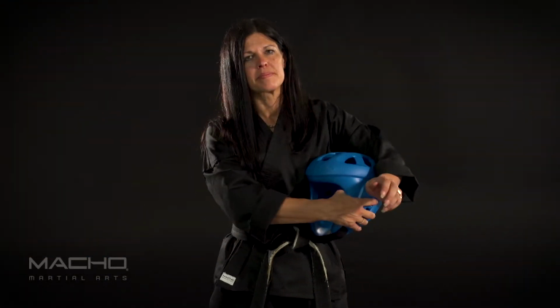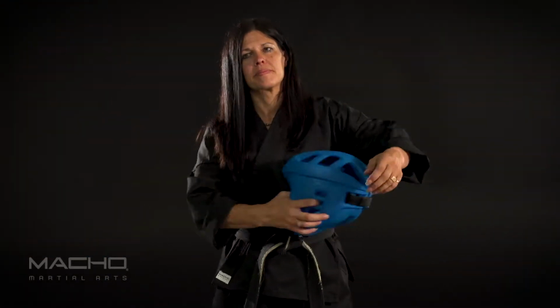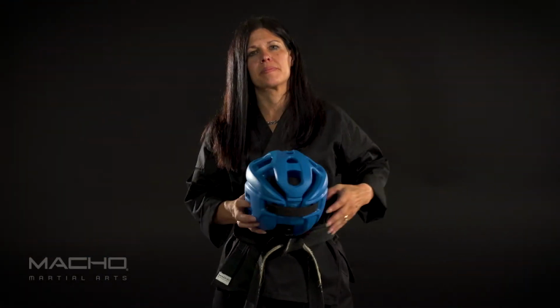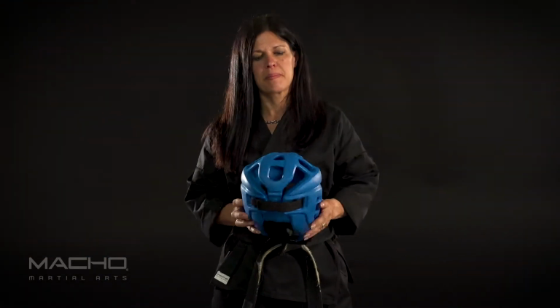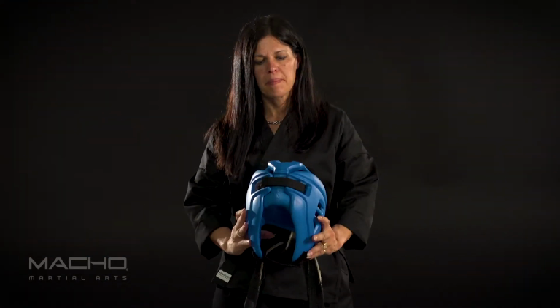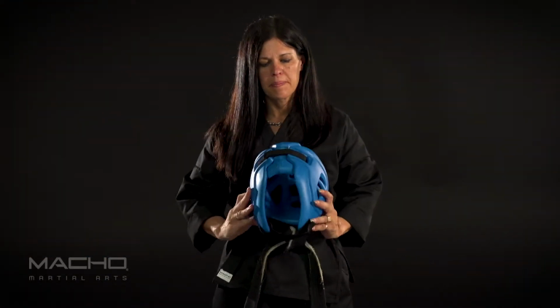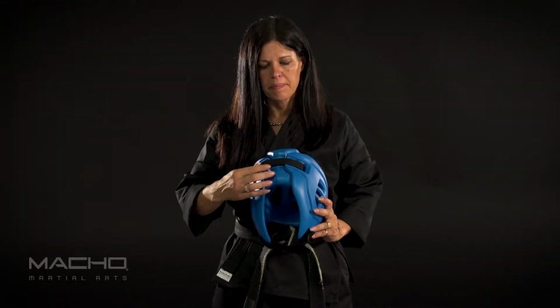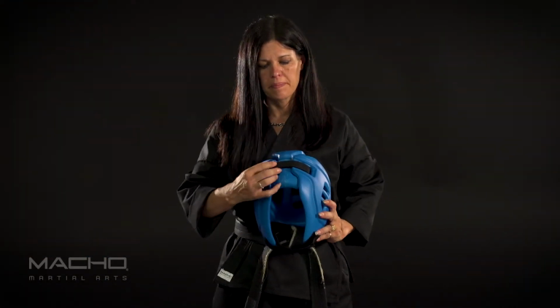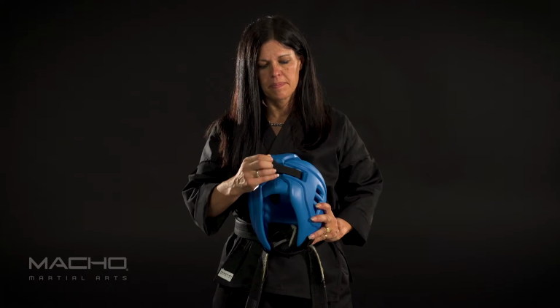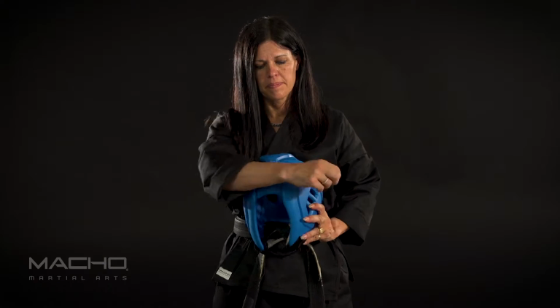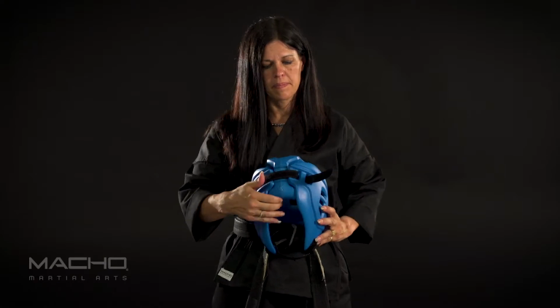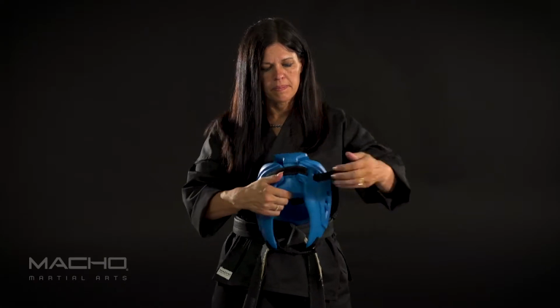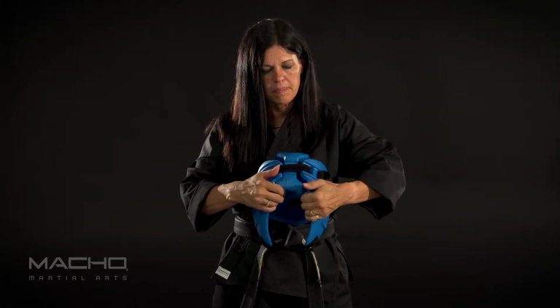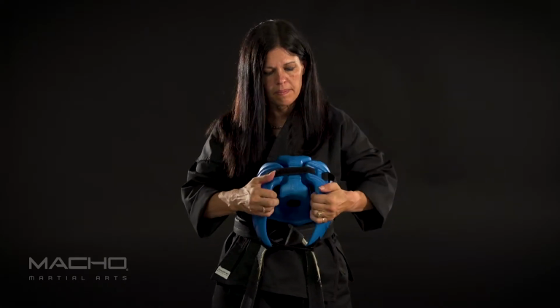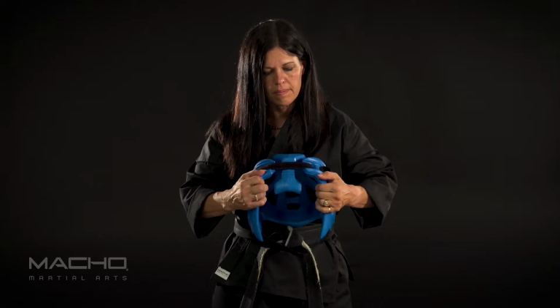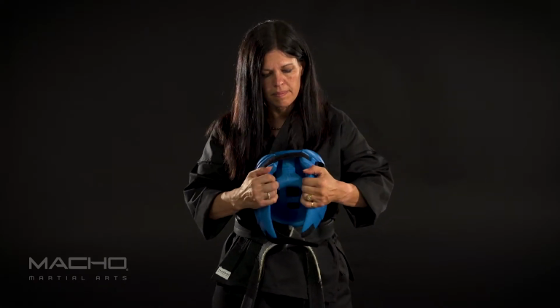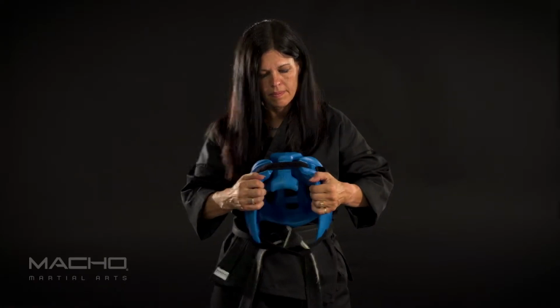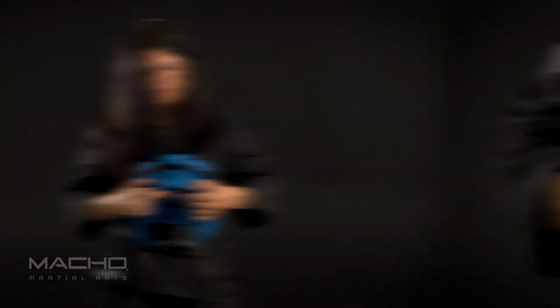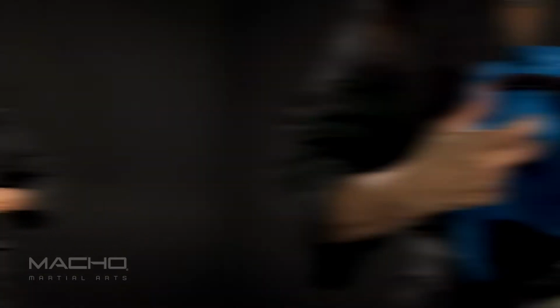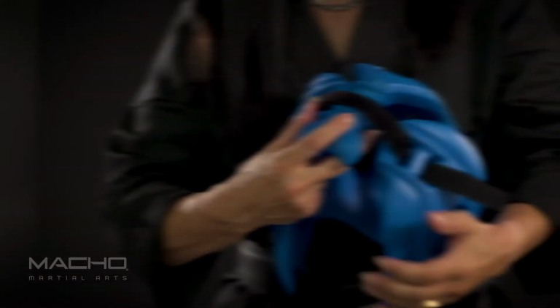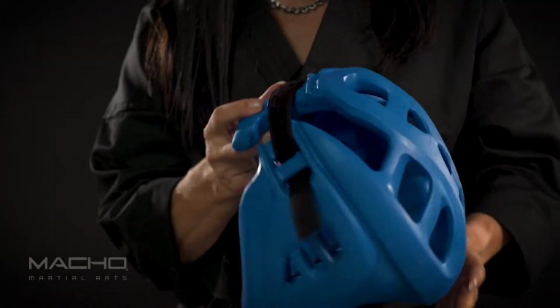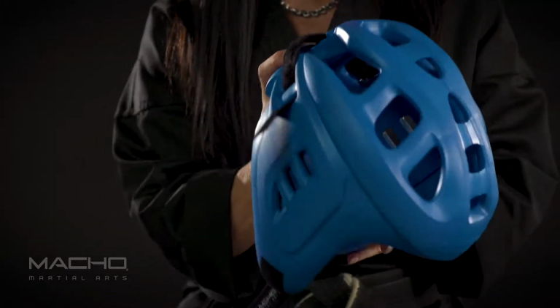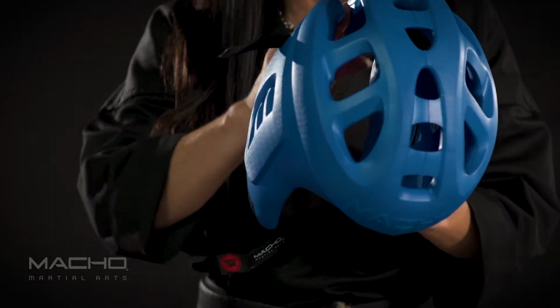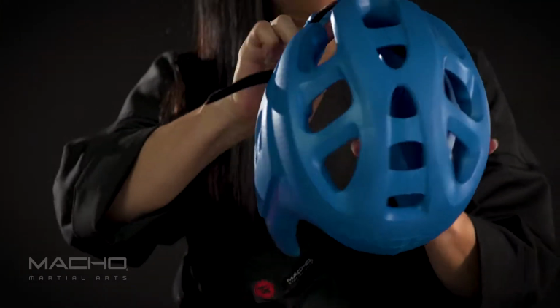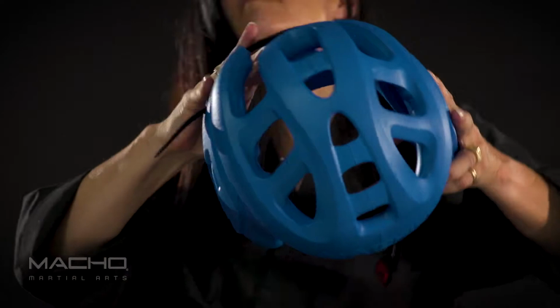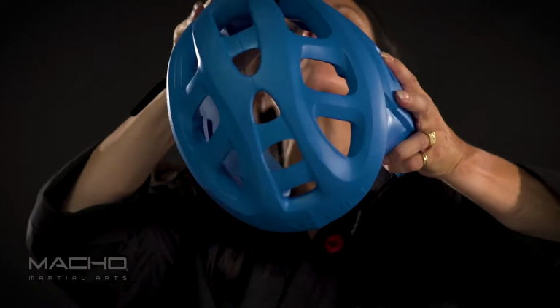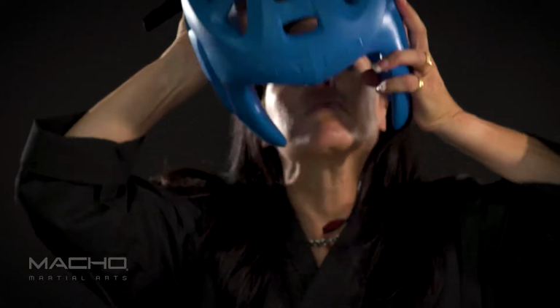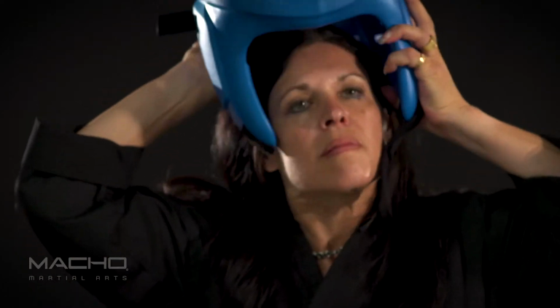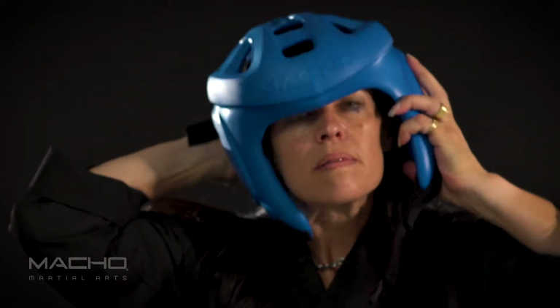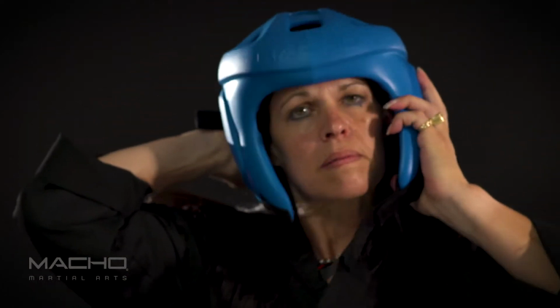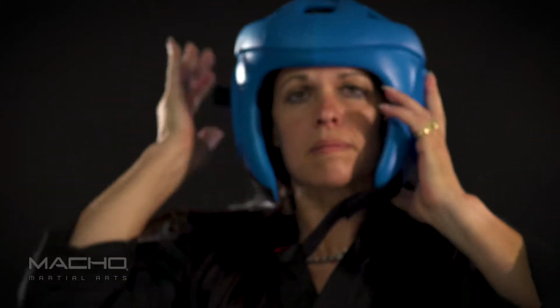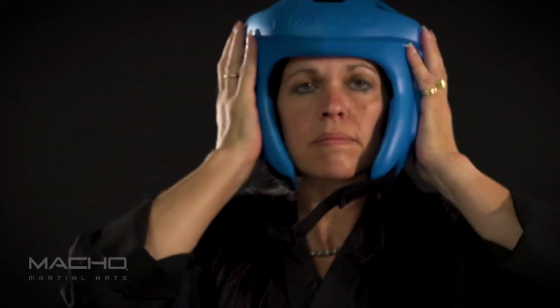Step 1: Undo the strap on the back of the head and pull it apart a little so you have plenty of room to put the headgear on. Step 2: Place the SparTech on your head with all the straps open.